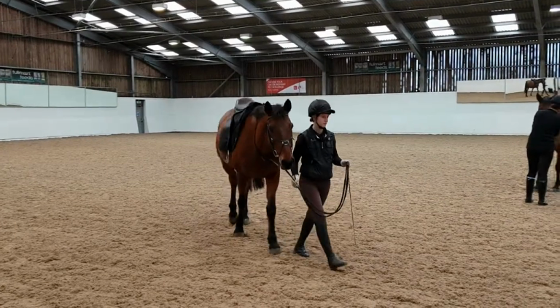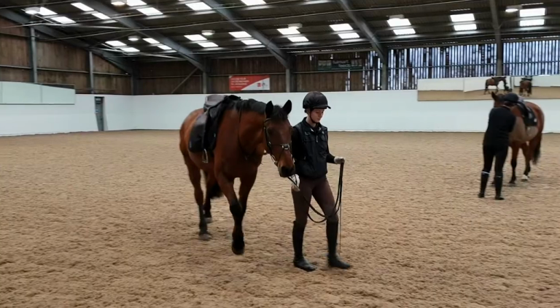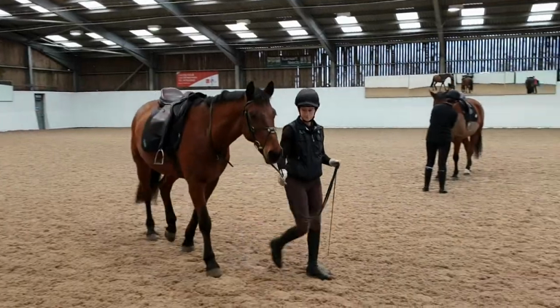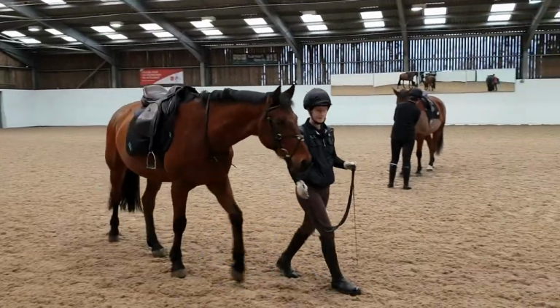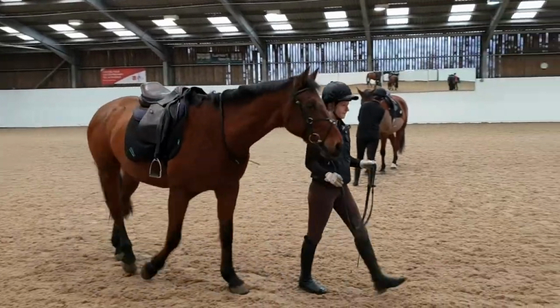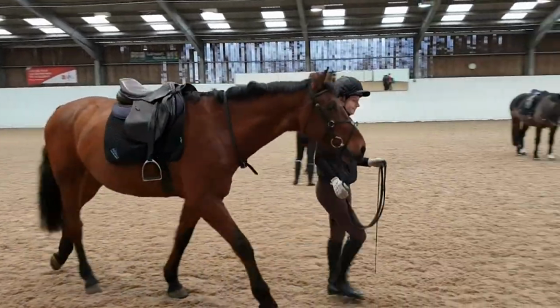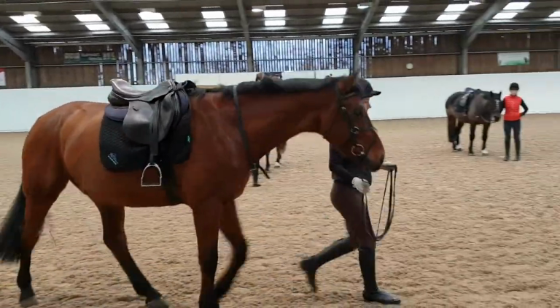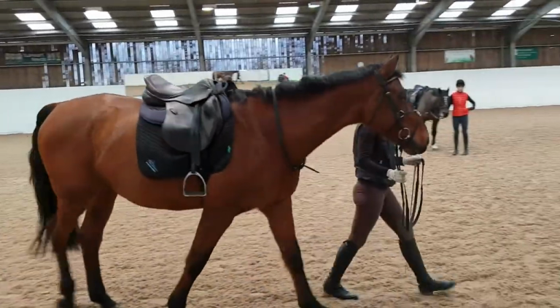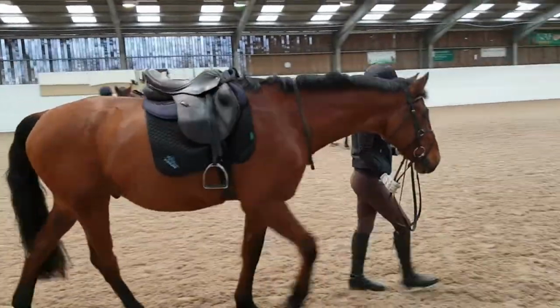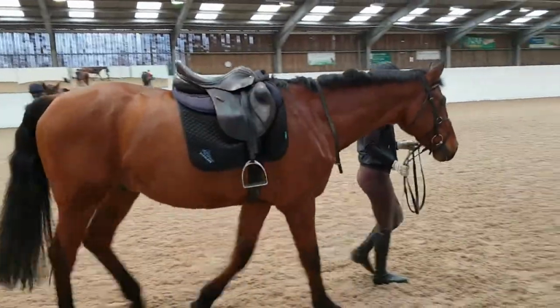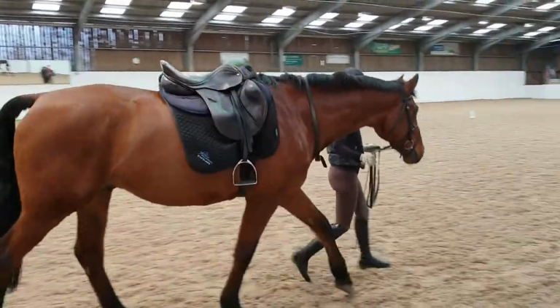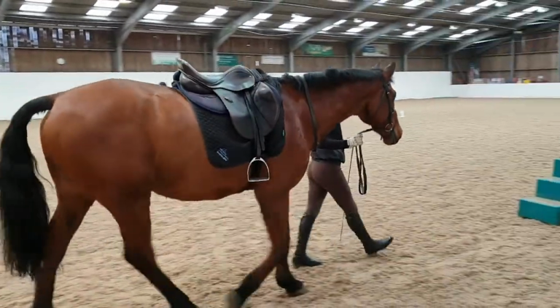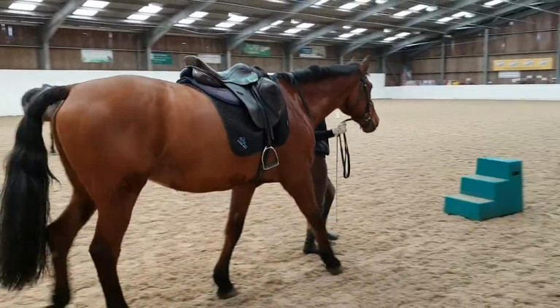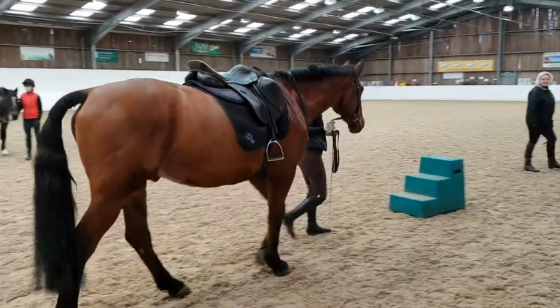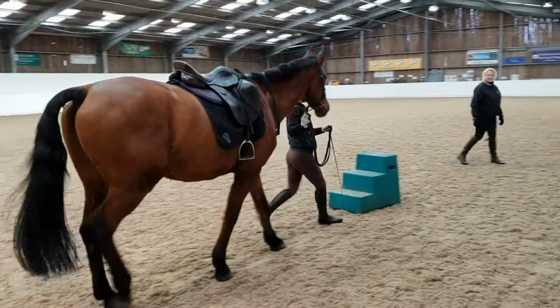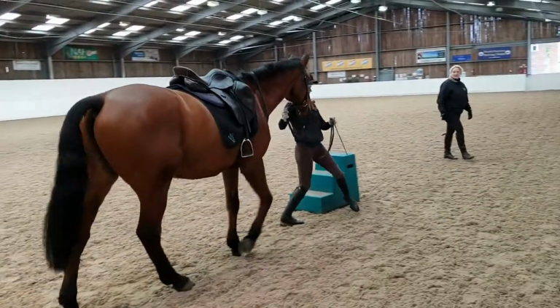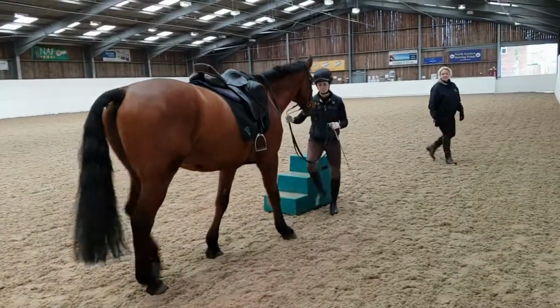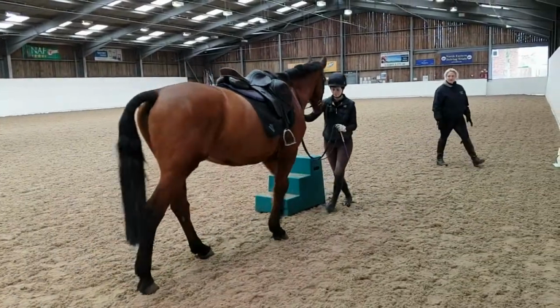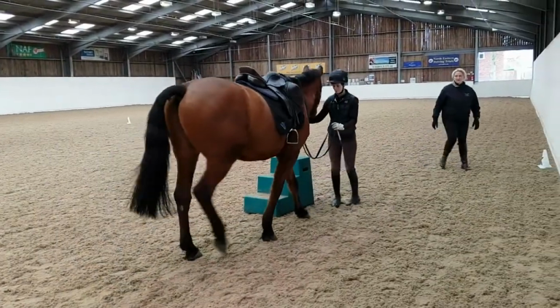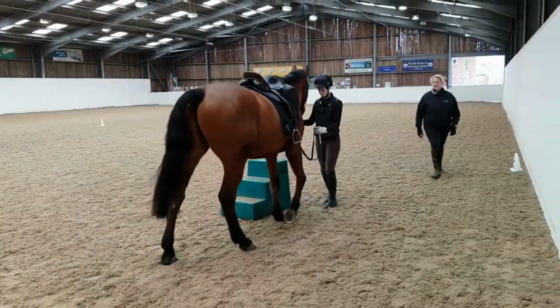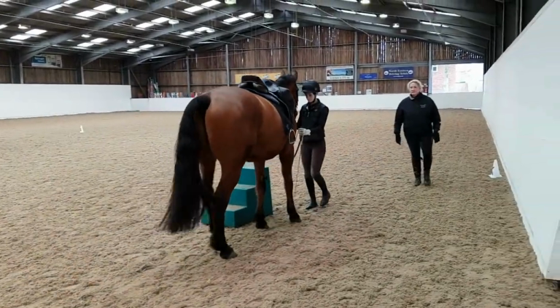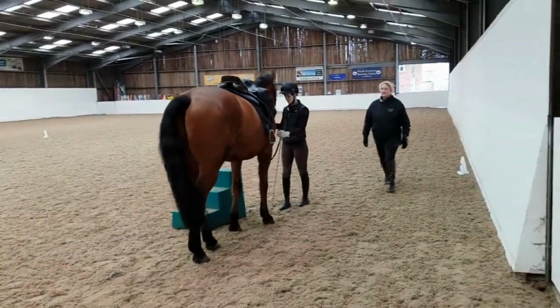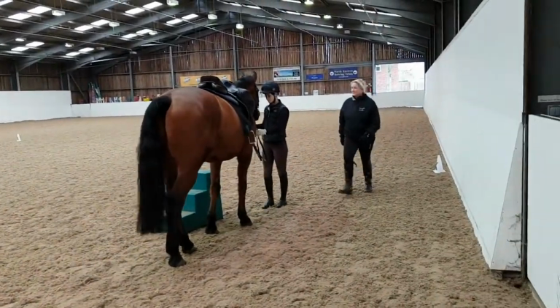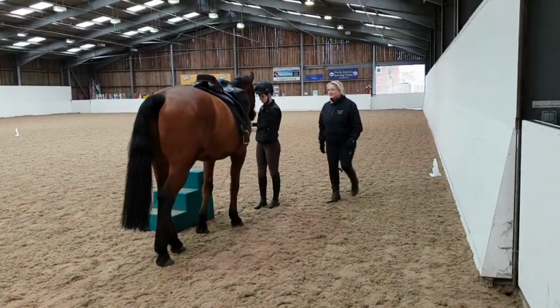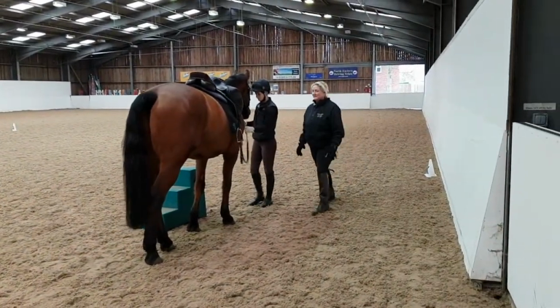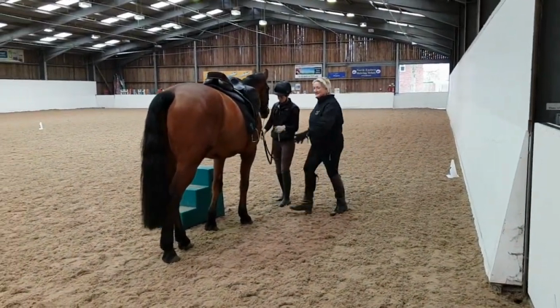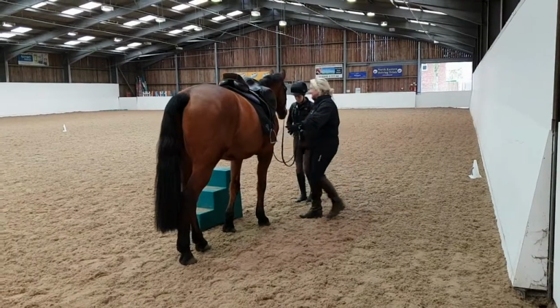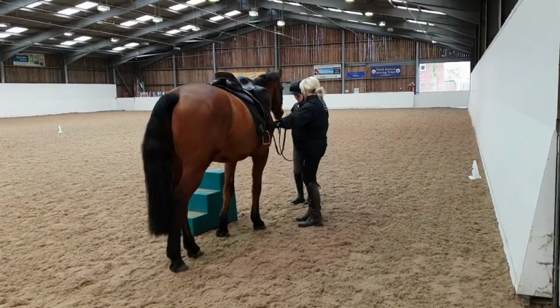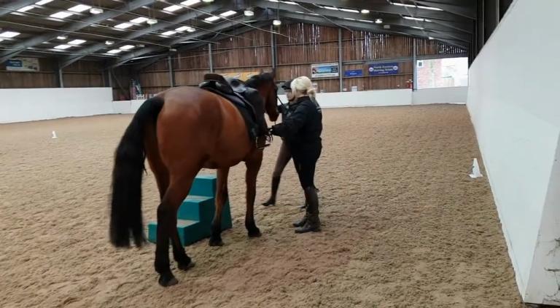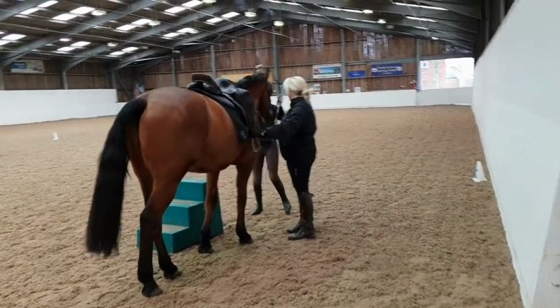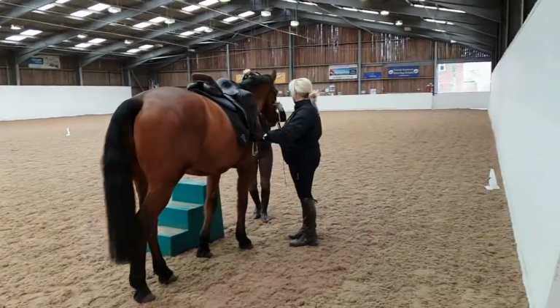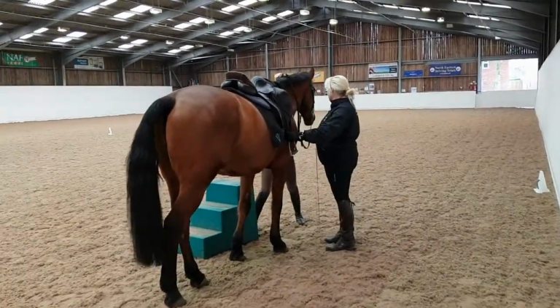The first thing we look for is to see you mounting from a block. An assistant to hold your horse or stirrup is perfectly fine. We are looking for a quiet approach, safe control of the horse, and a smooth mount that is not jarring to the horse's mouth or back.